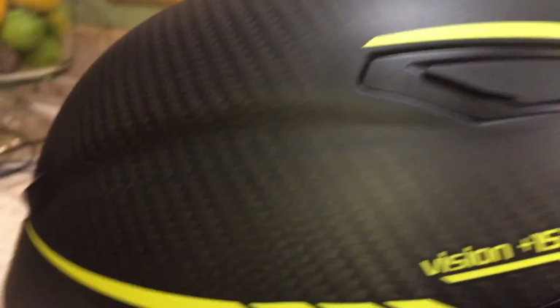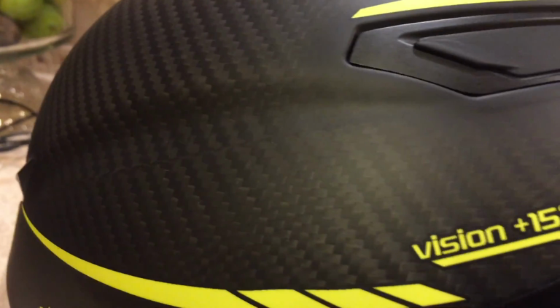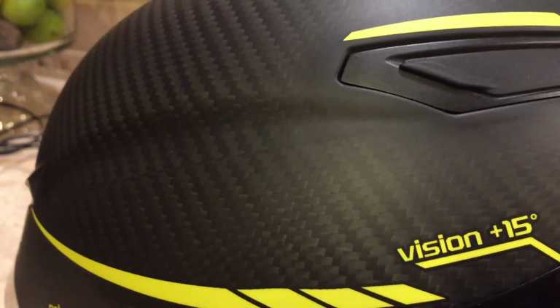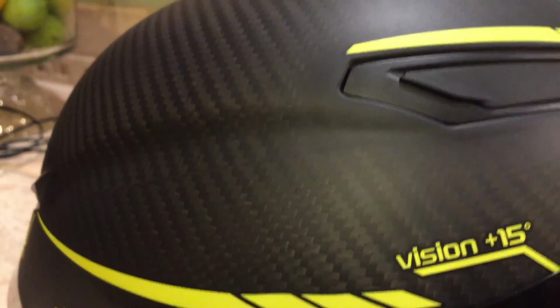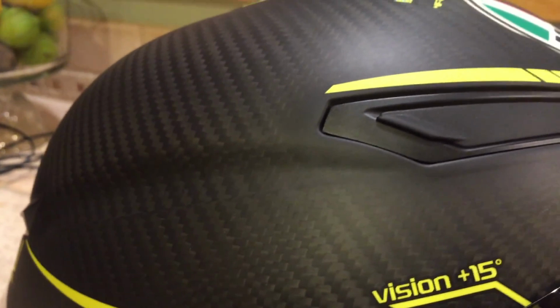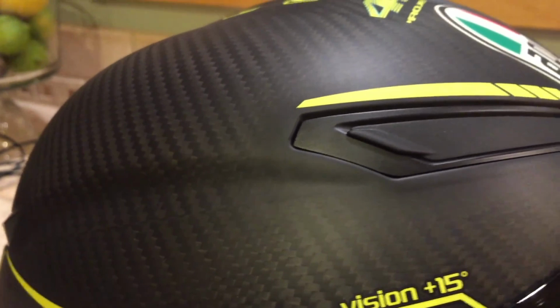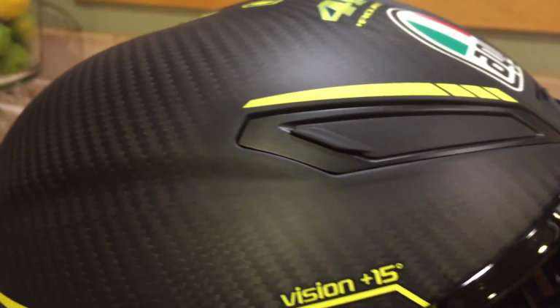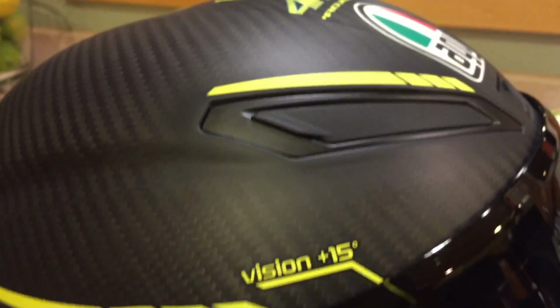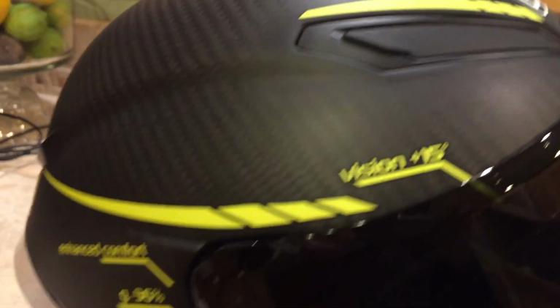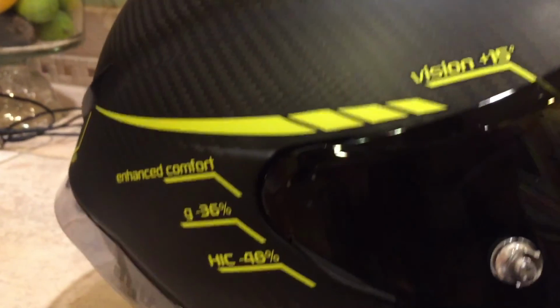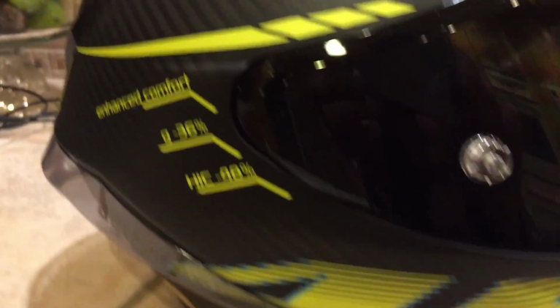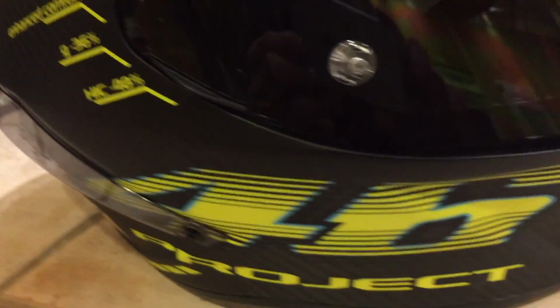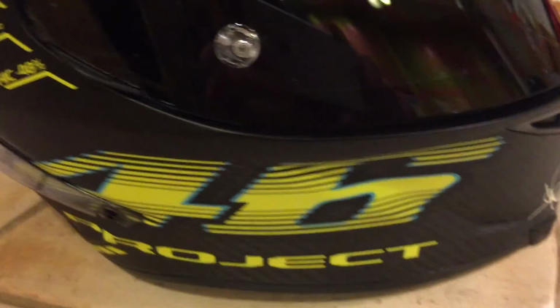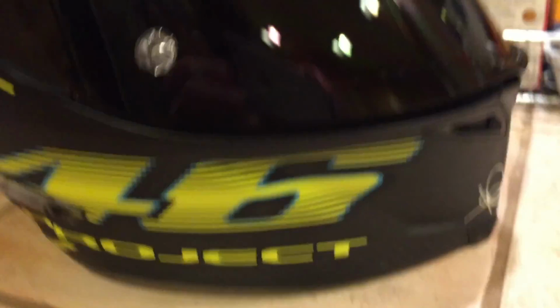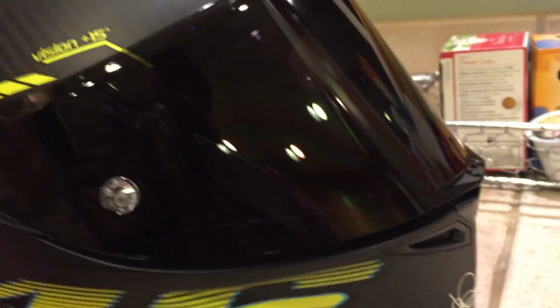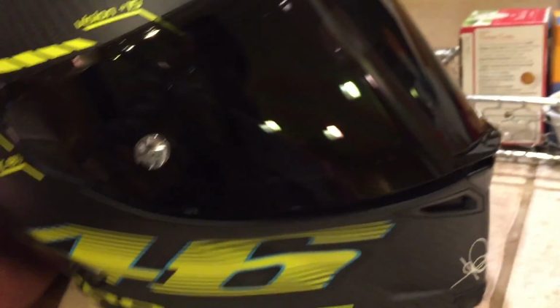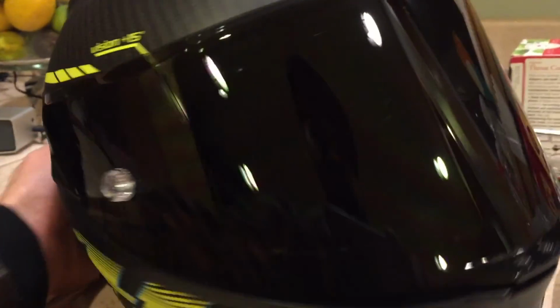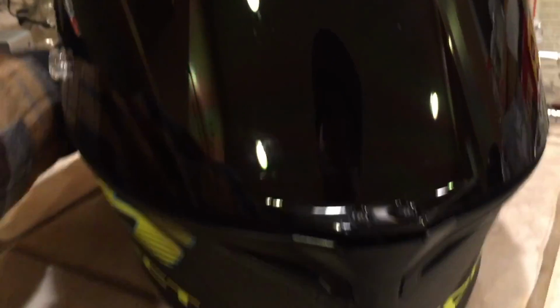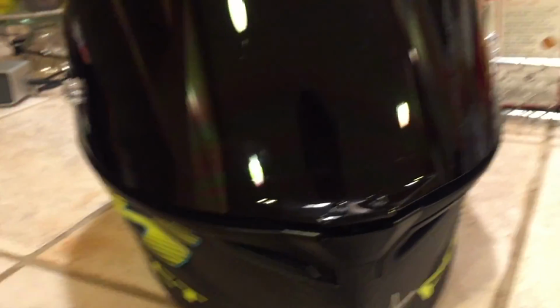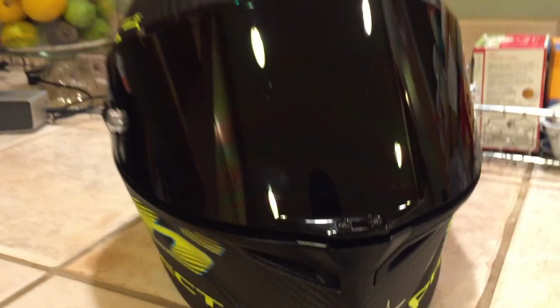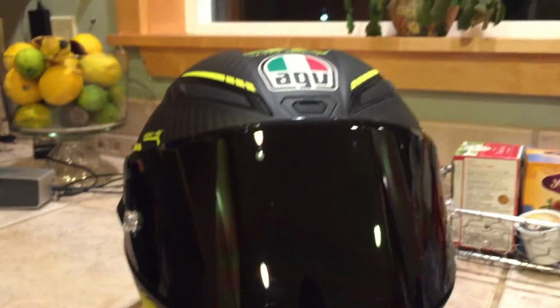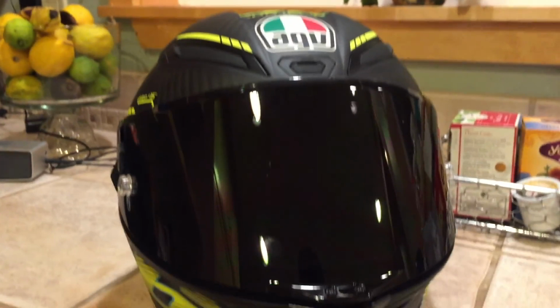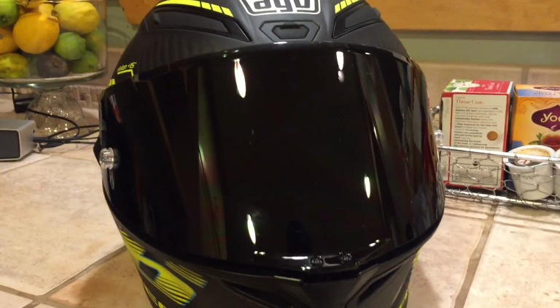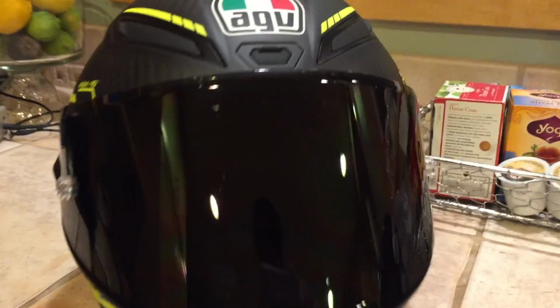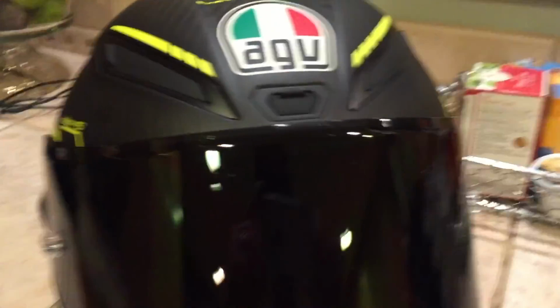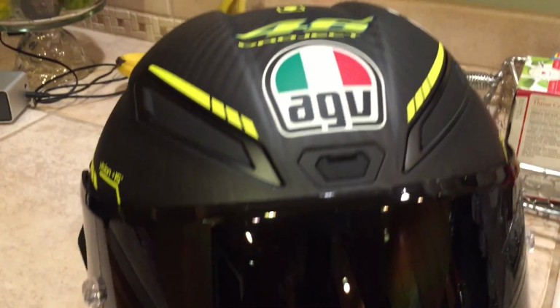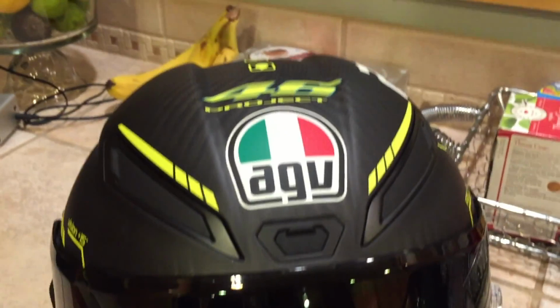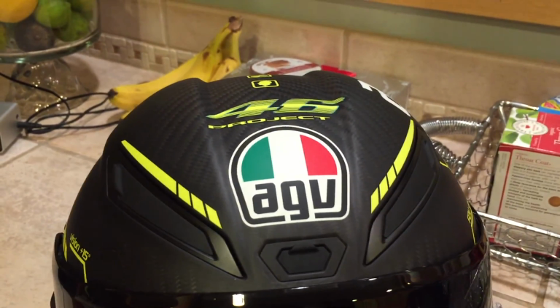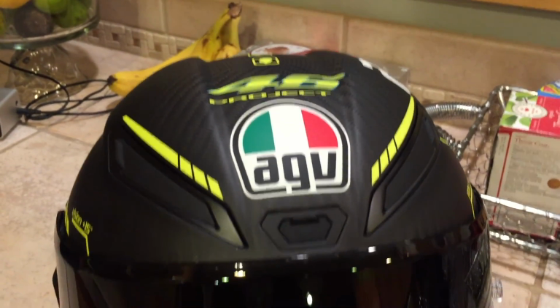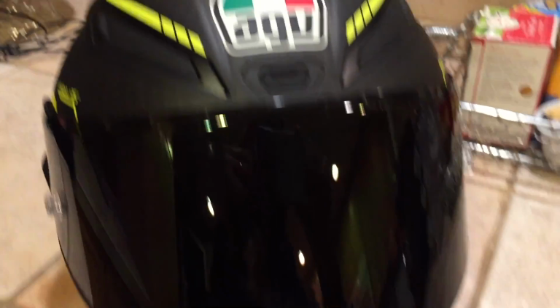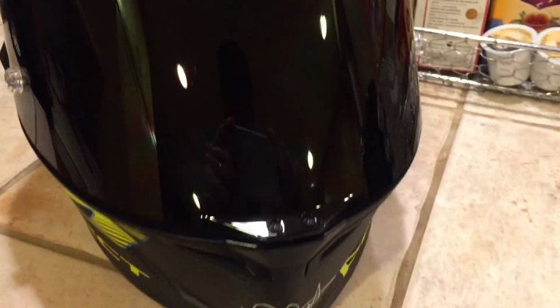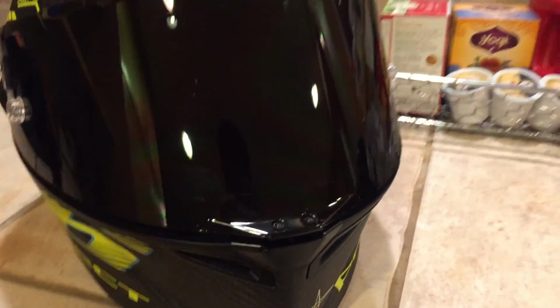There's the carbon. The whole entire helmet is full carbon fiber.